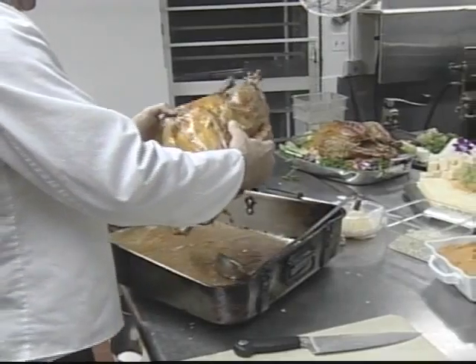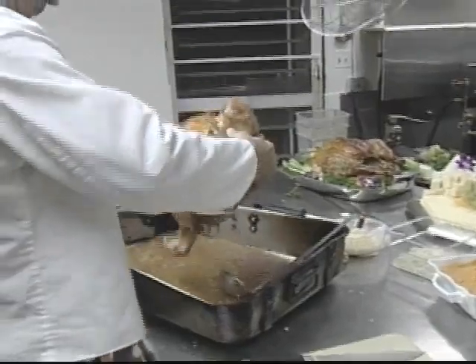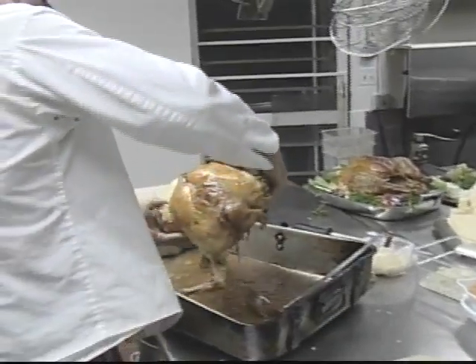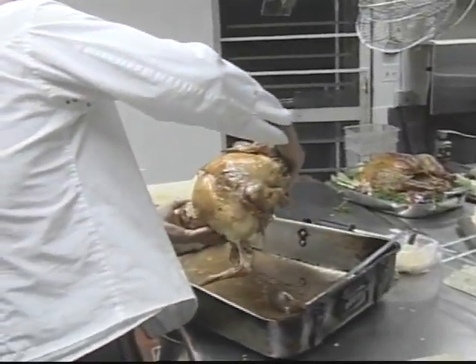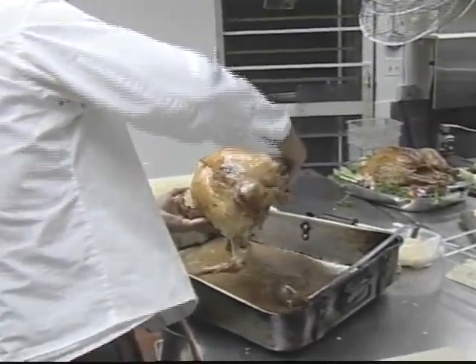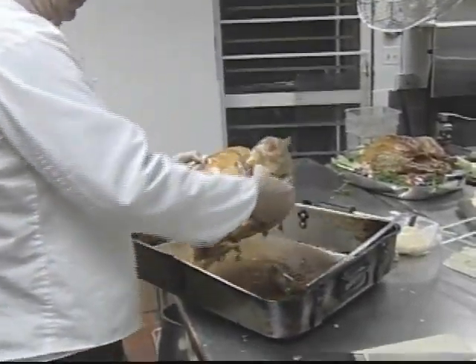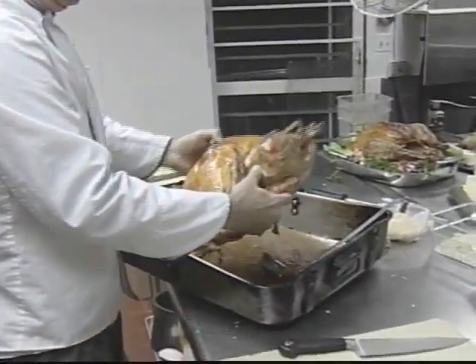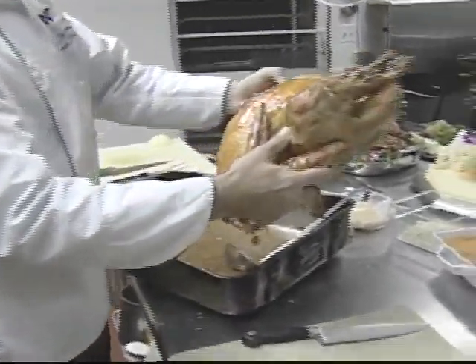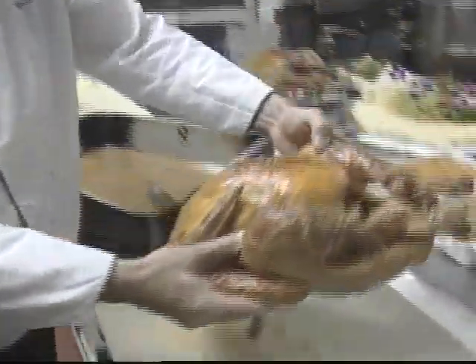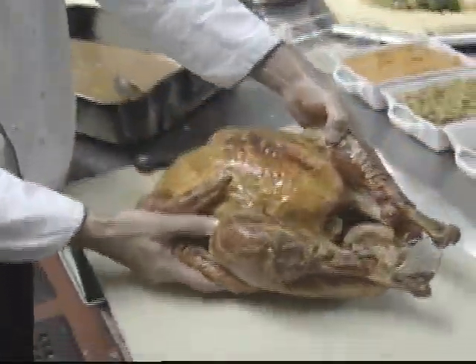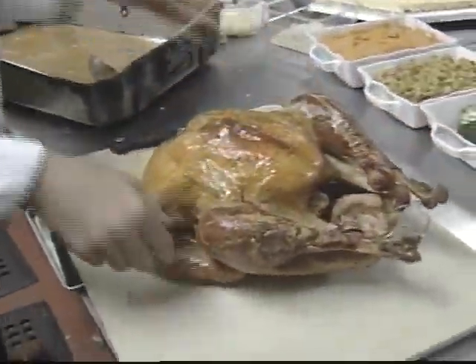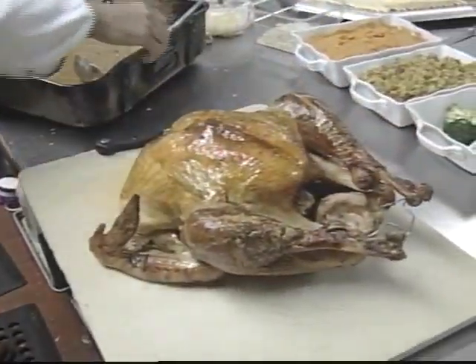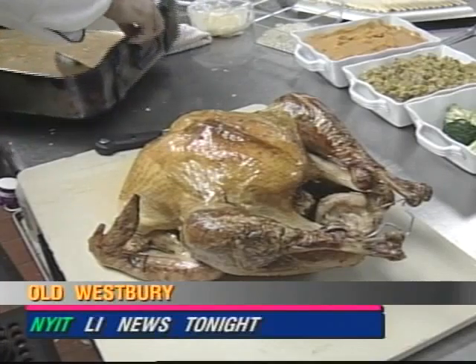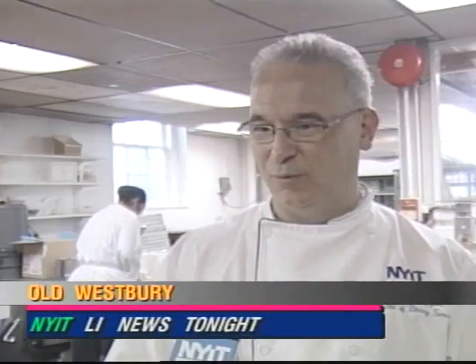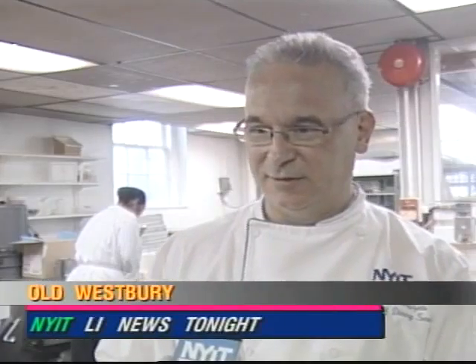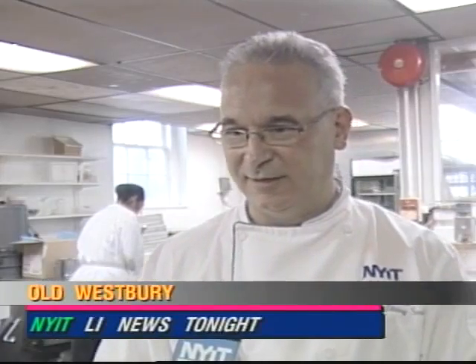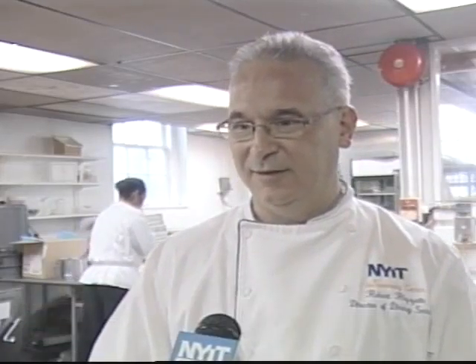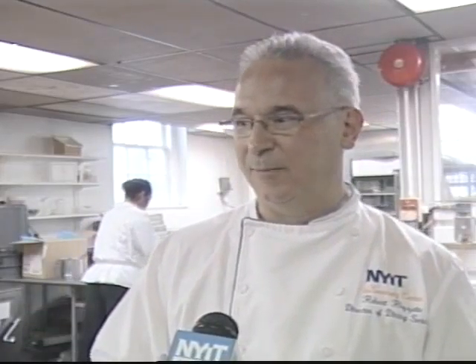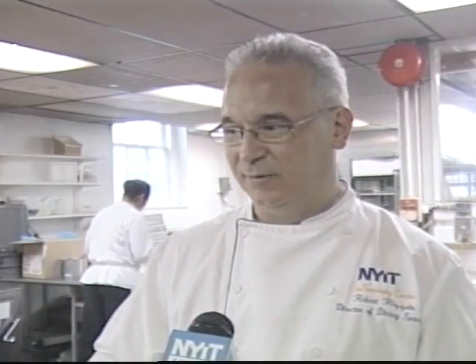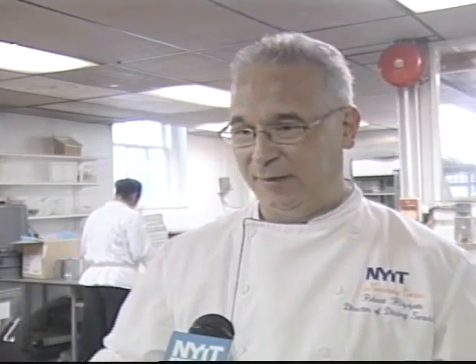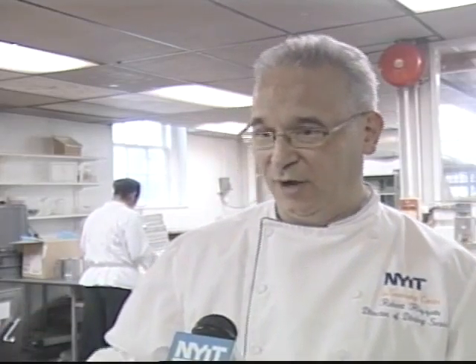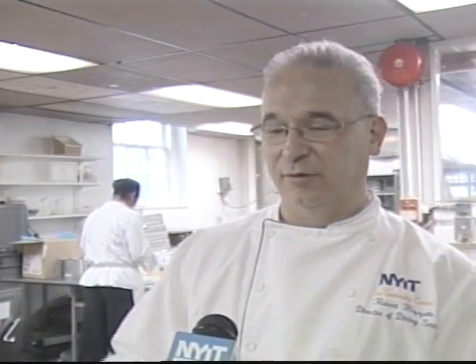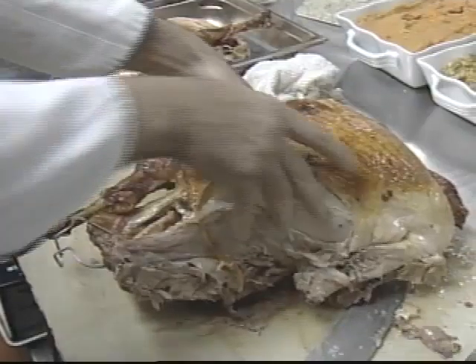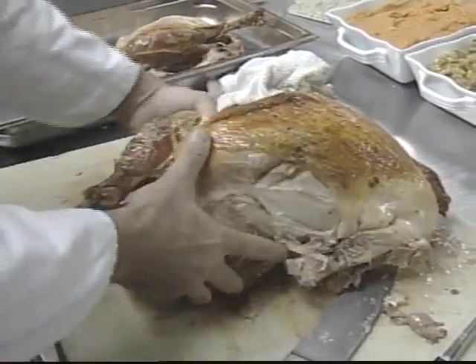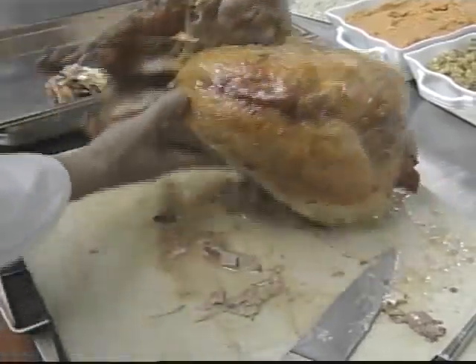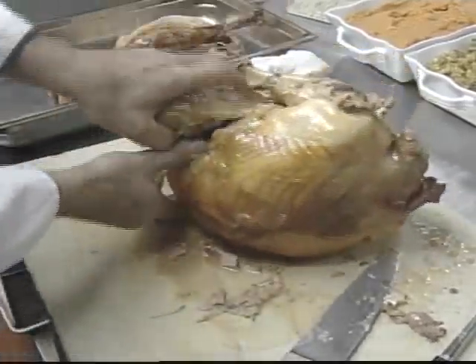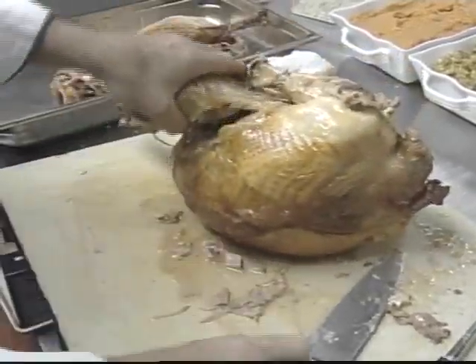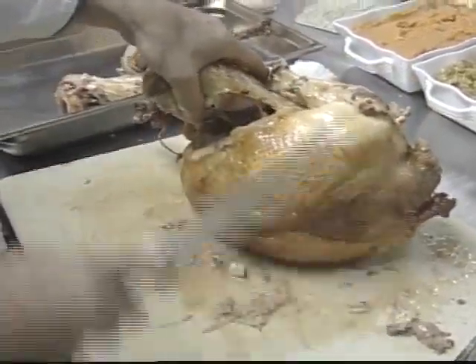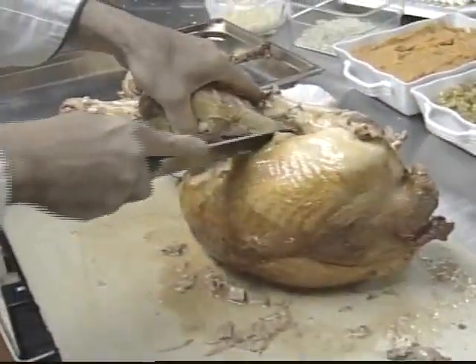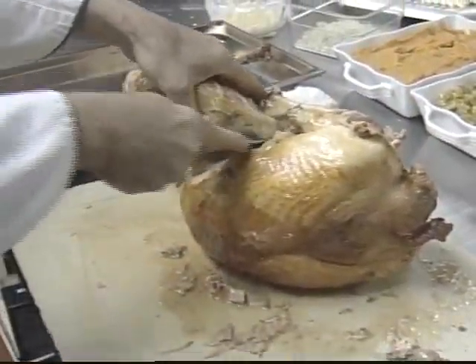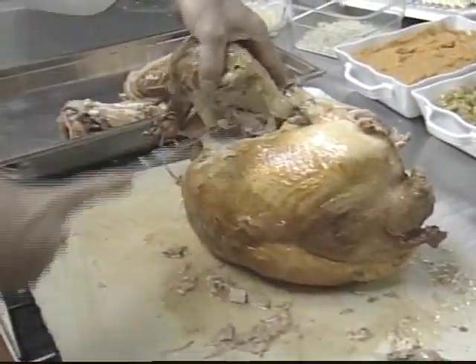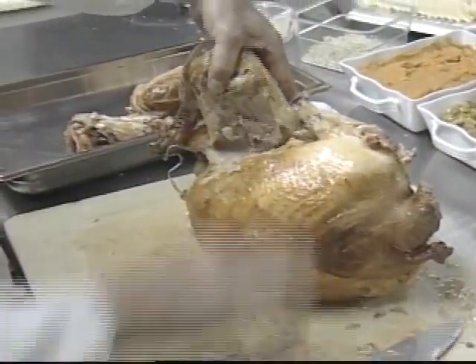Robert Rizzuto, executive chef at the New York Institute of Technology's D. Siversky Center in Old Westbury, says a turkey is easier to carve if you let it rest after it's cooked. Then he says you can start the carving process by removing the wings.